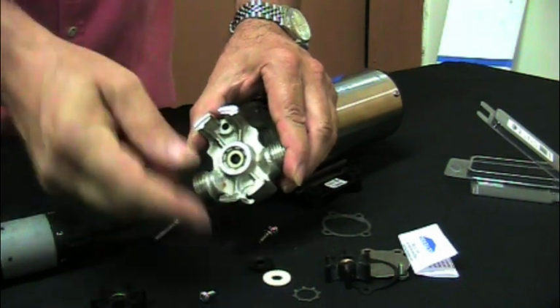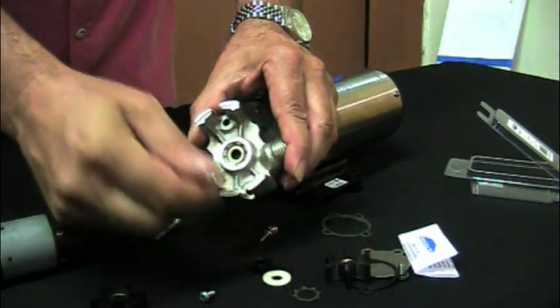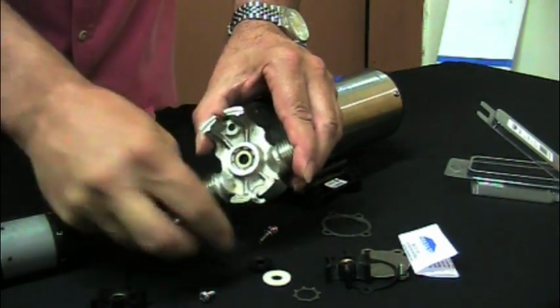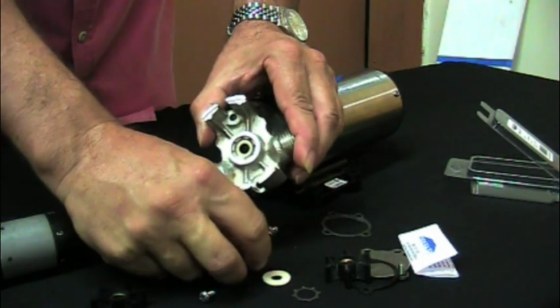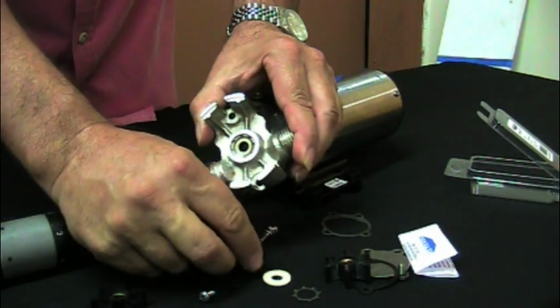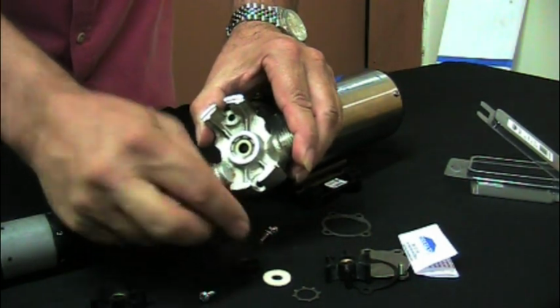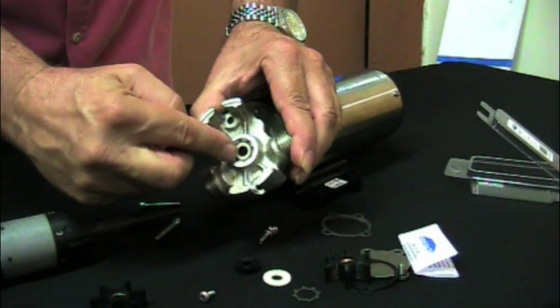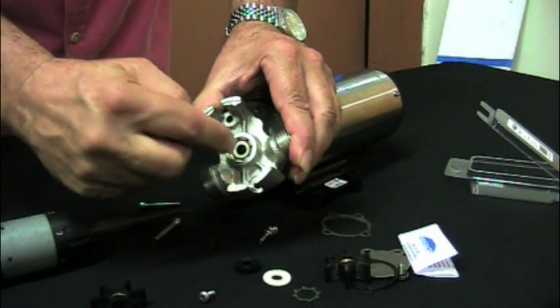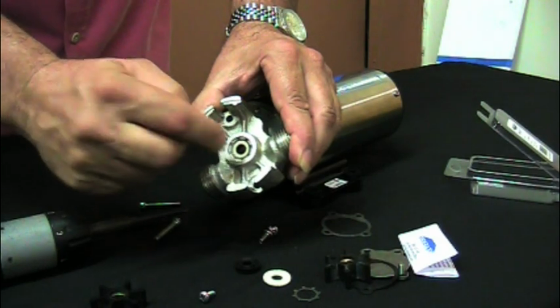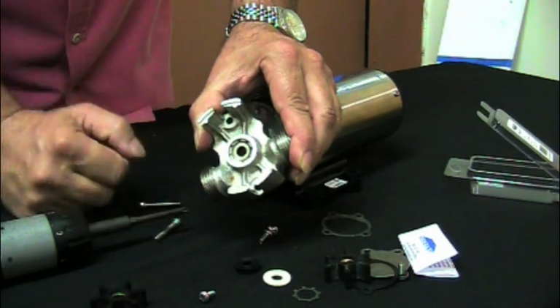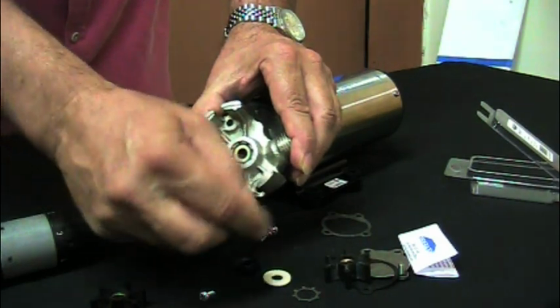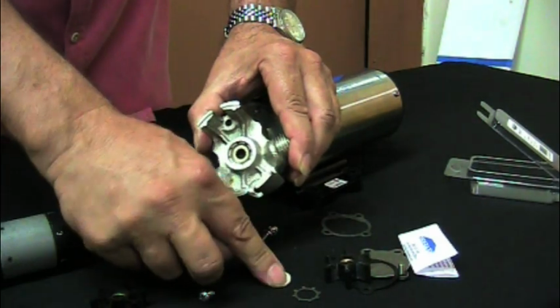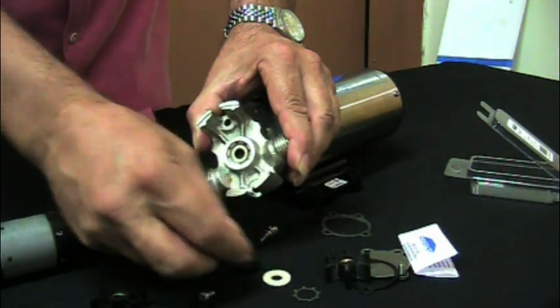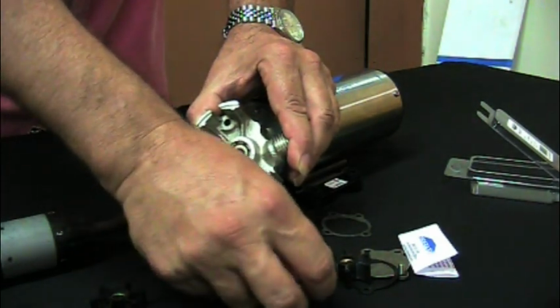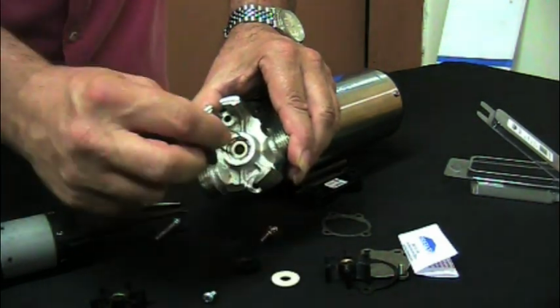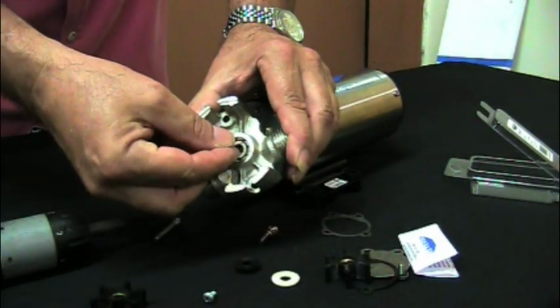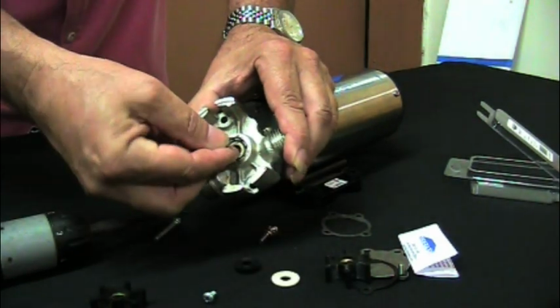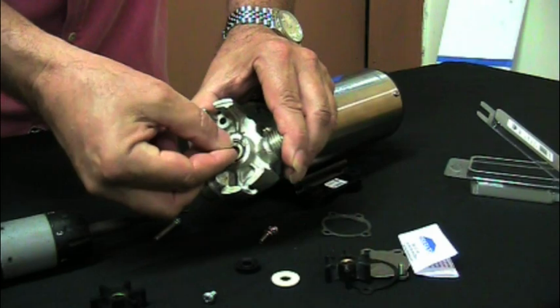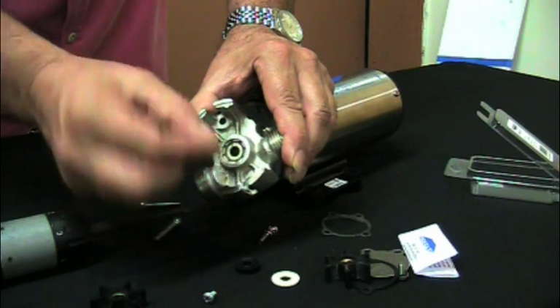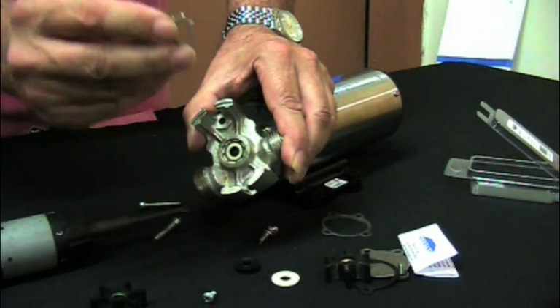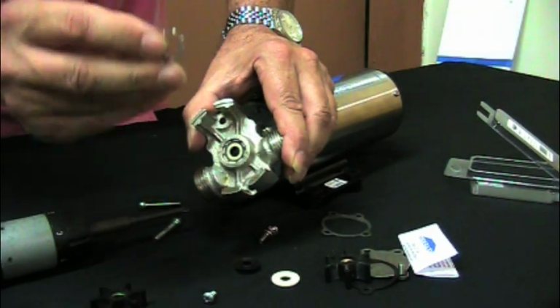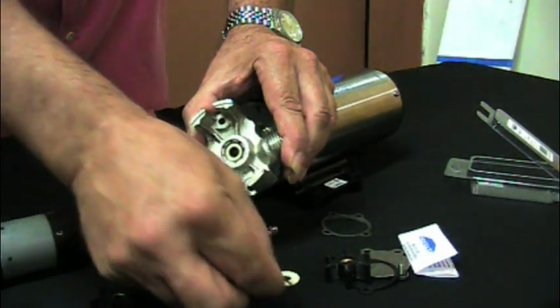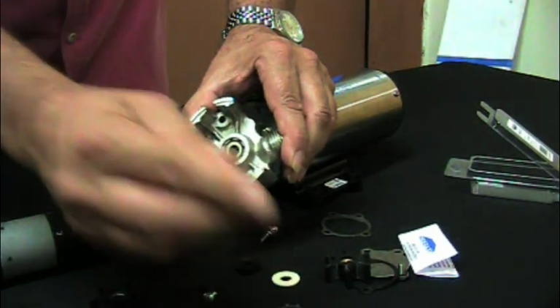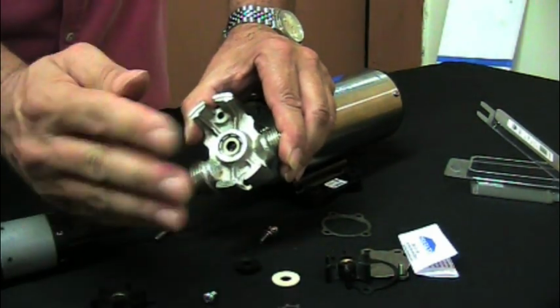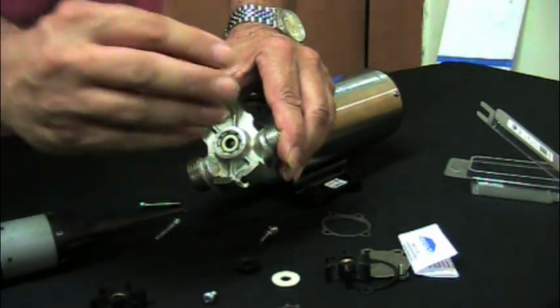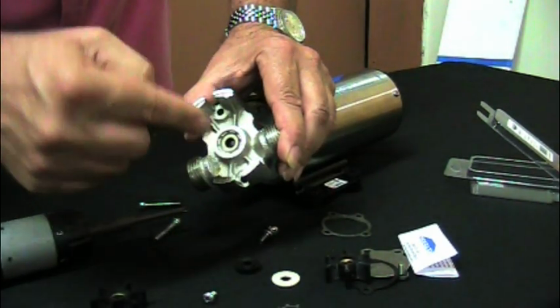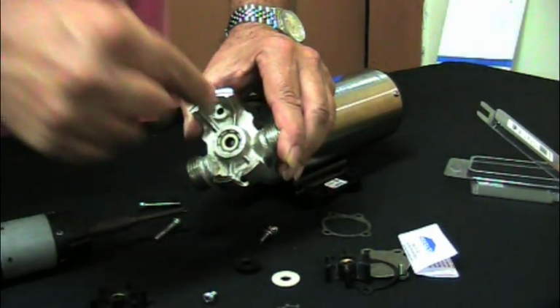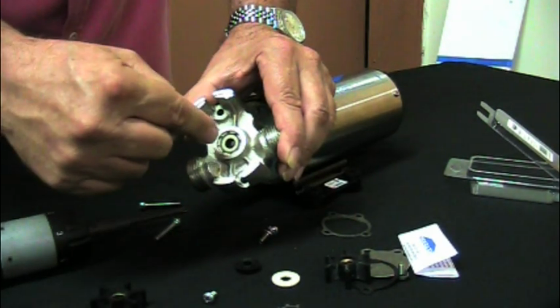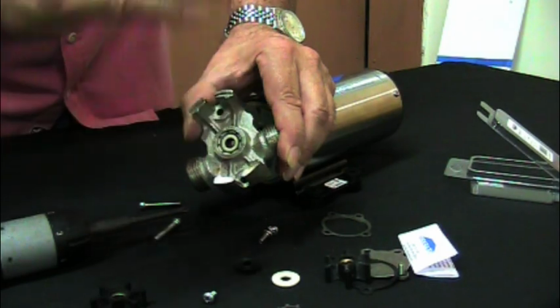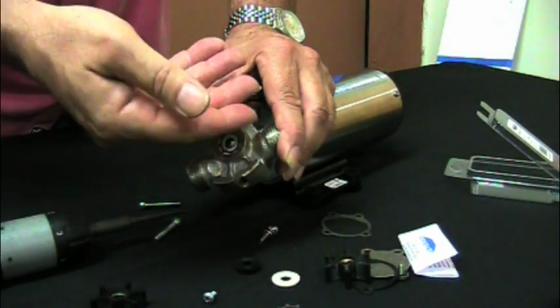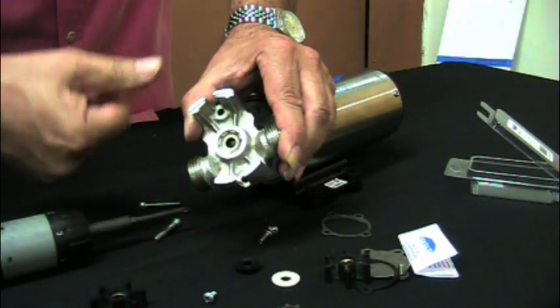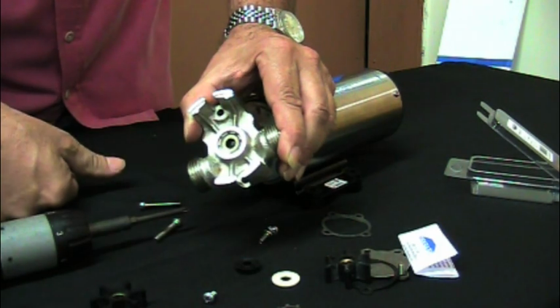Reverse the process: put the seal in in the same direction that it's in the pump, put the felt washer, and put the star washer. The star washer is crowned, so that when you push it in, it pops in and the crown goes the opposite way.